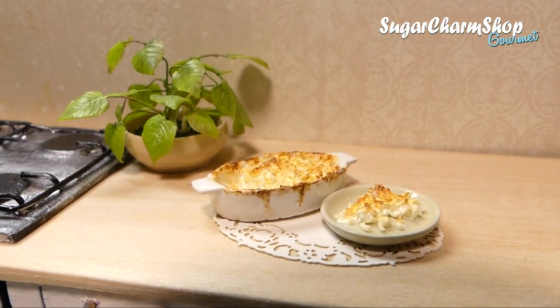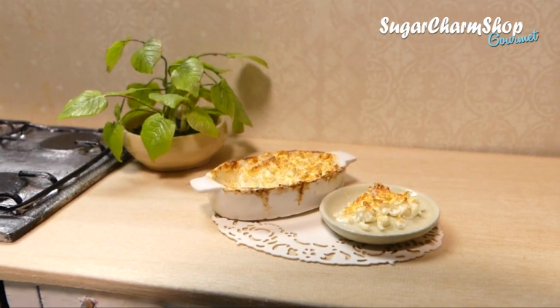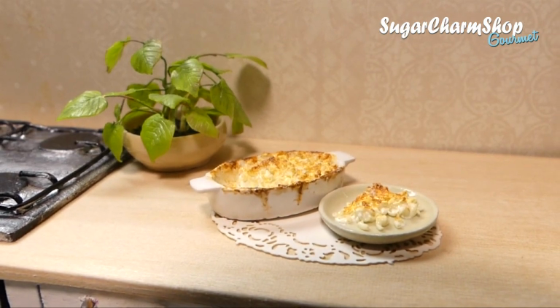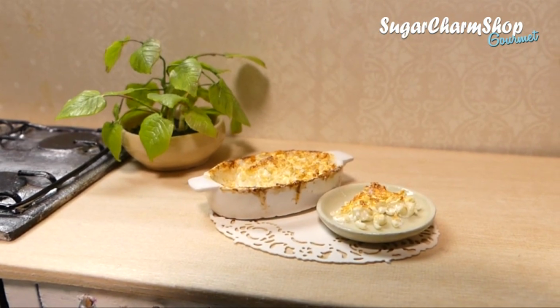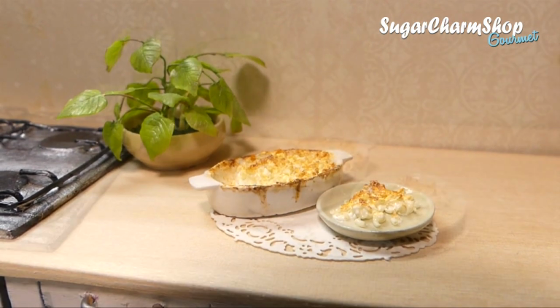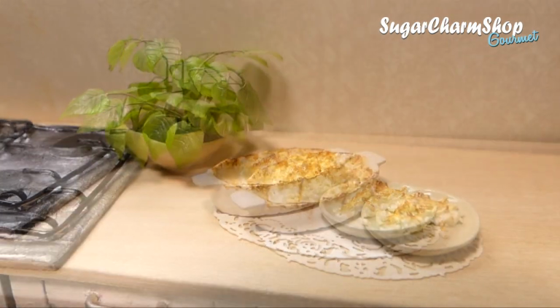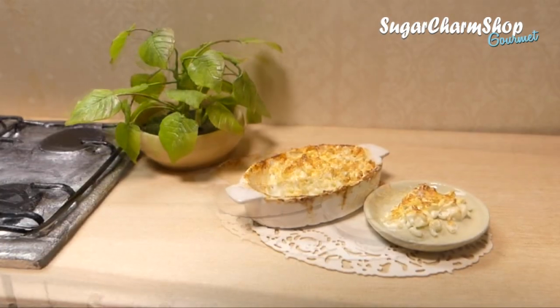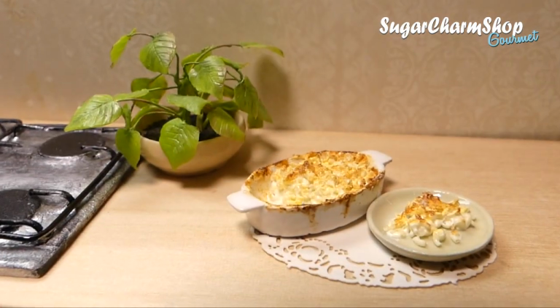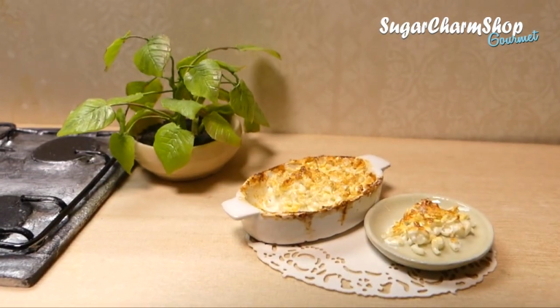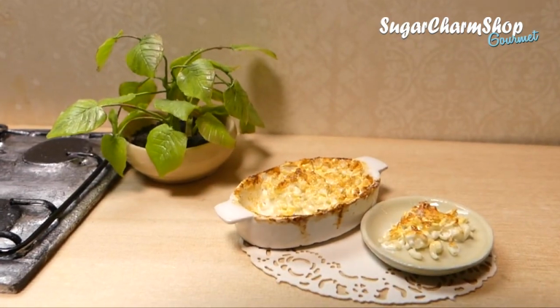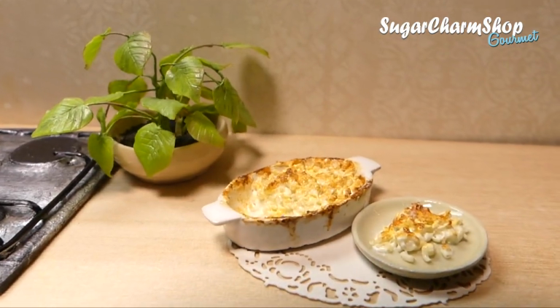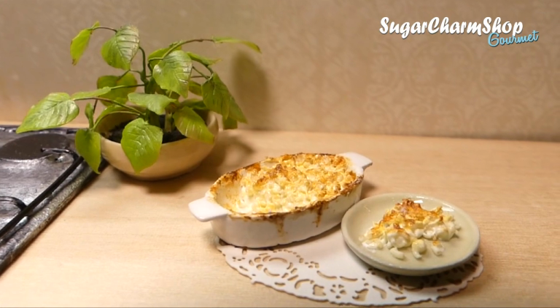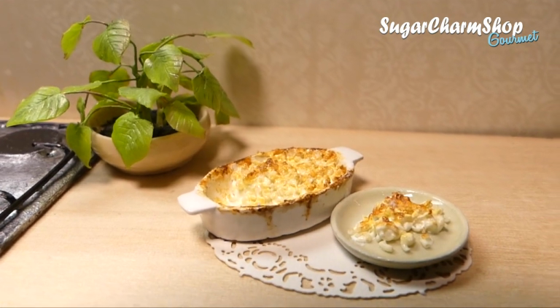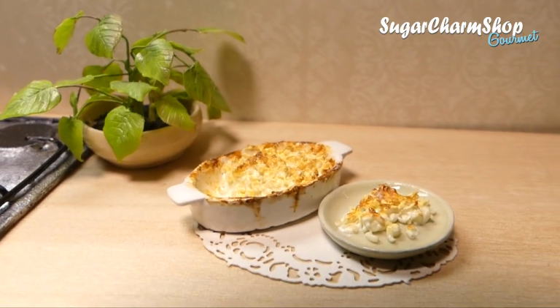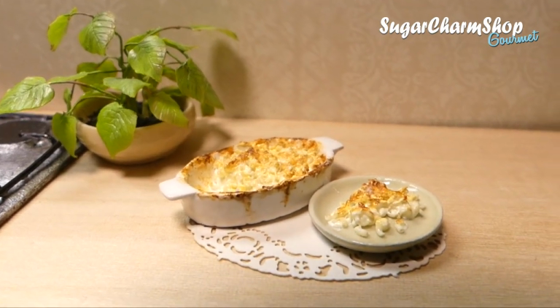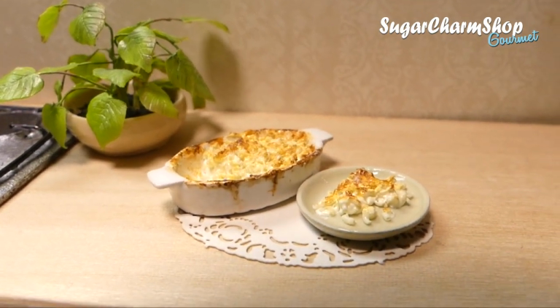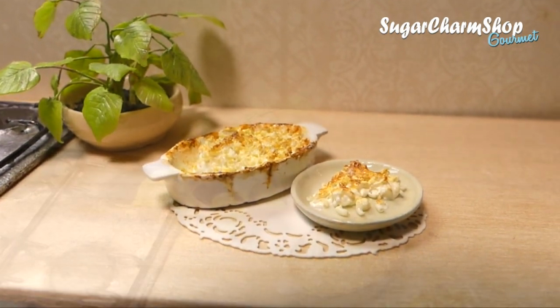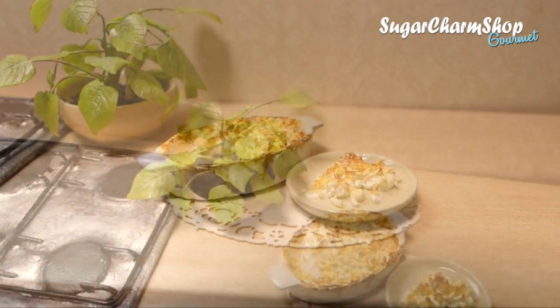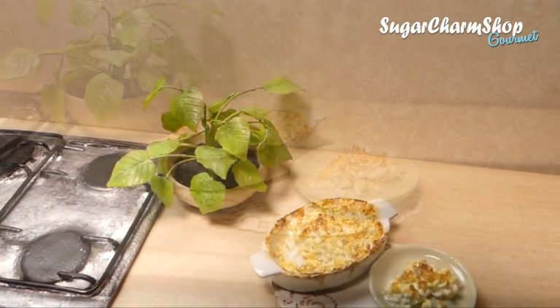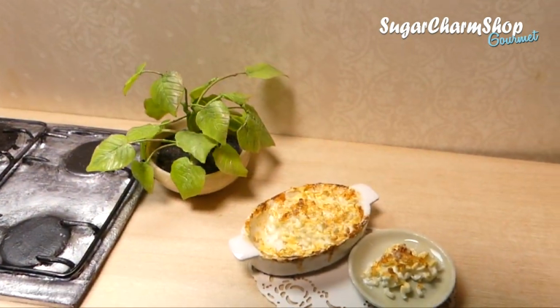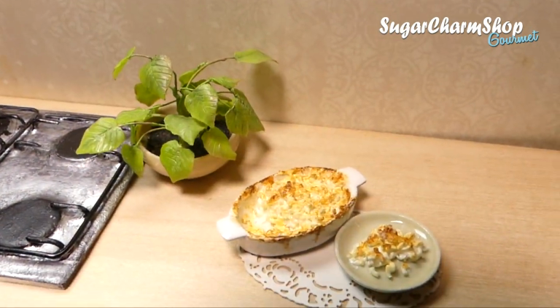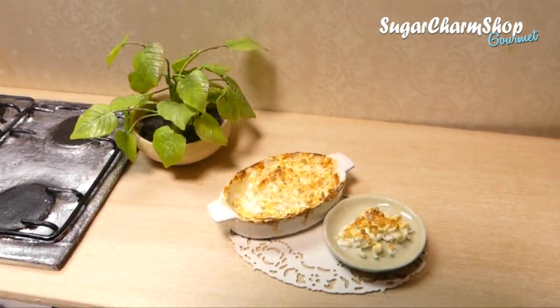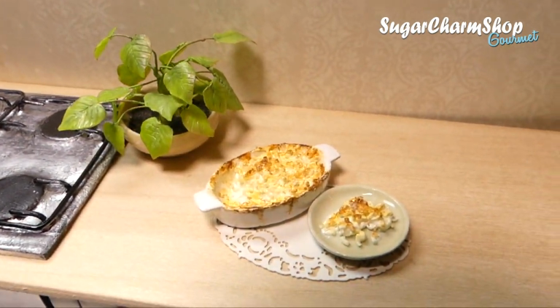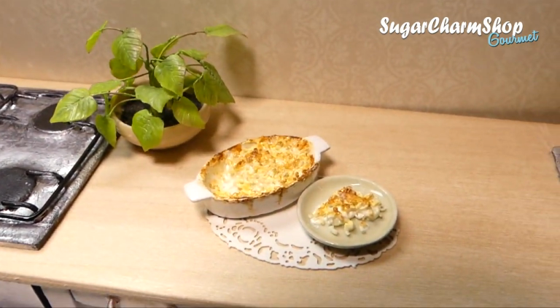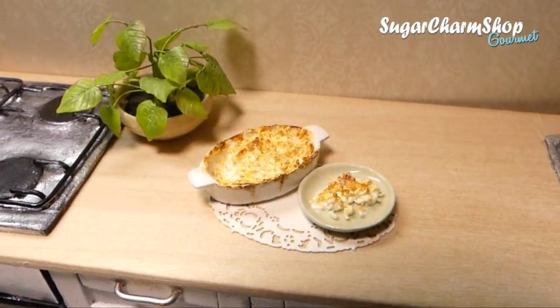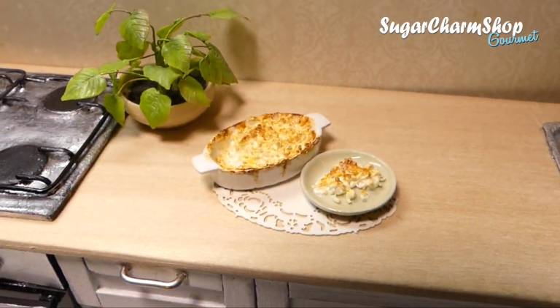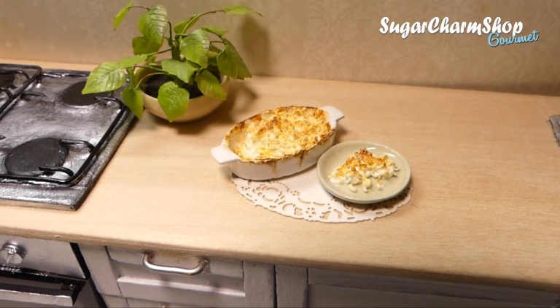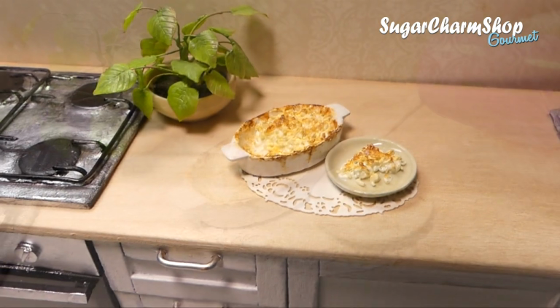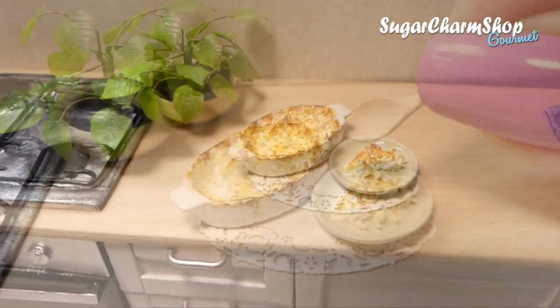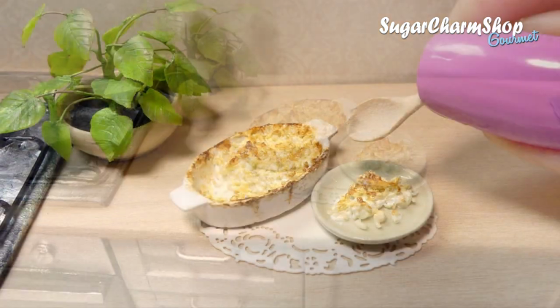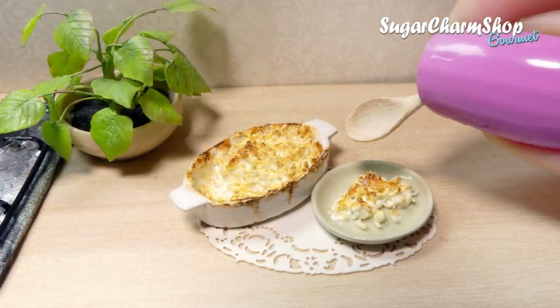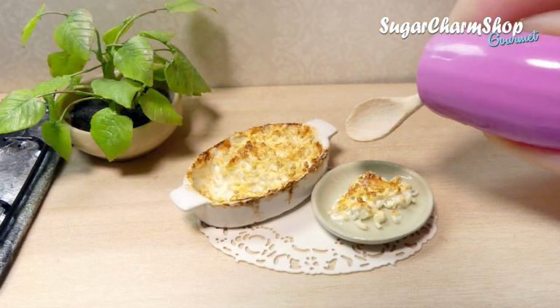Hey guys! Today we're making a pretty simple dish — we're making mac and cheese. It might not be the most appealing dish visually, but it does give off a really cozy vibe, and a few of you have been asking for it, so I really hope you'll enjoy.